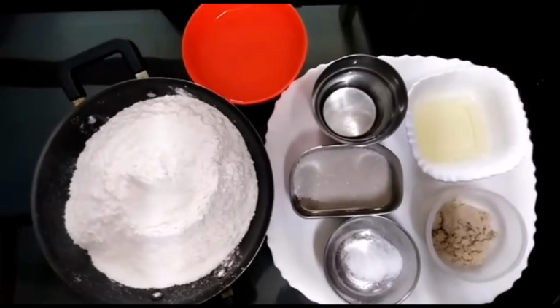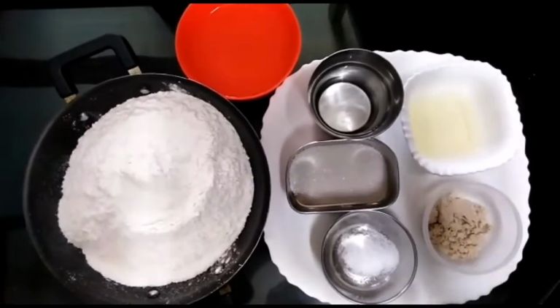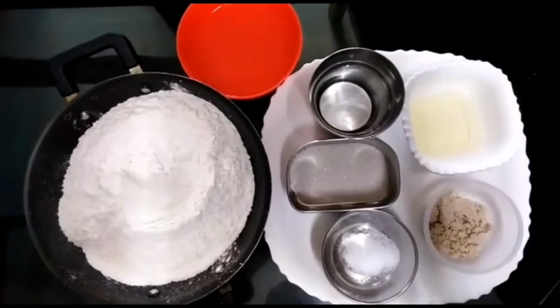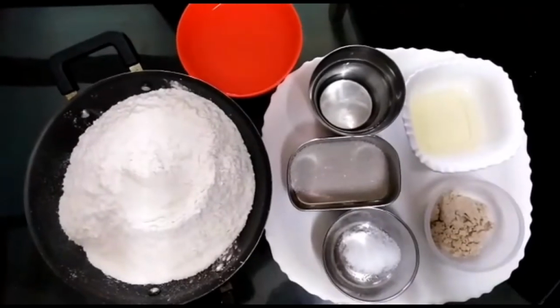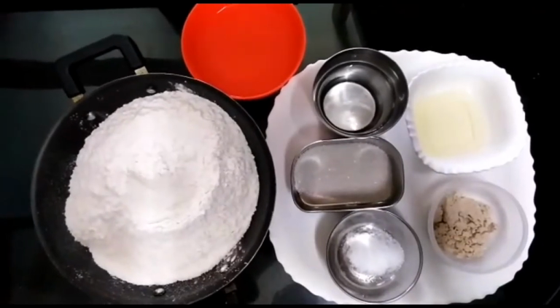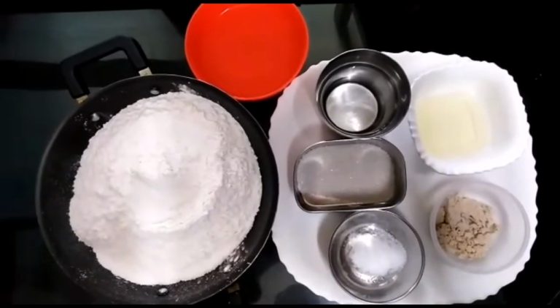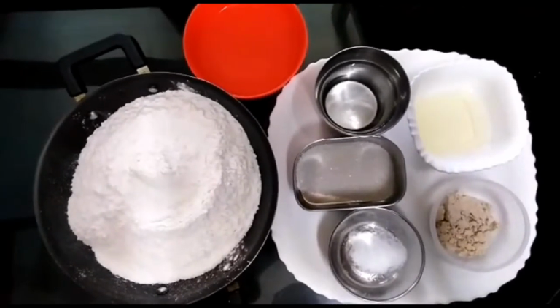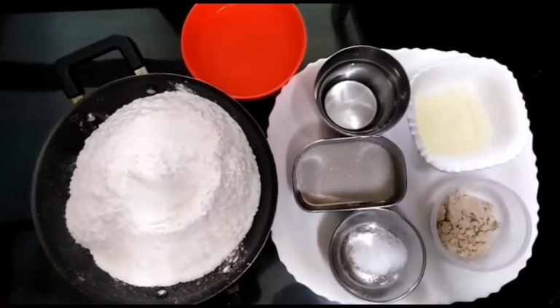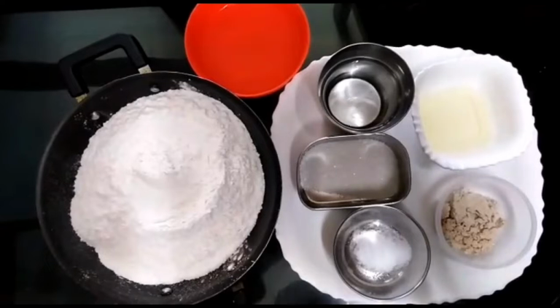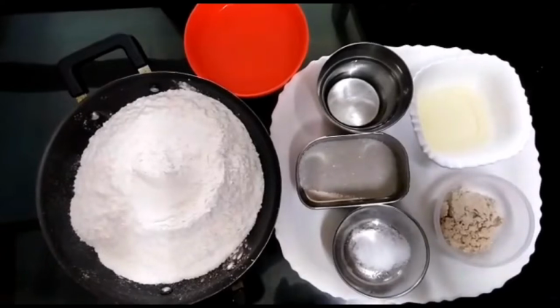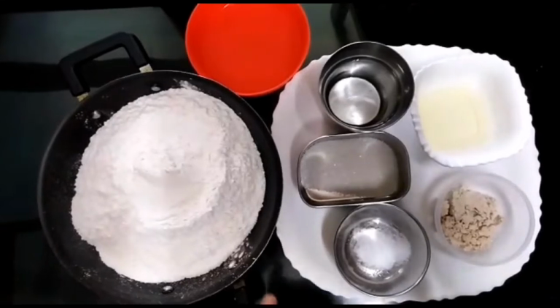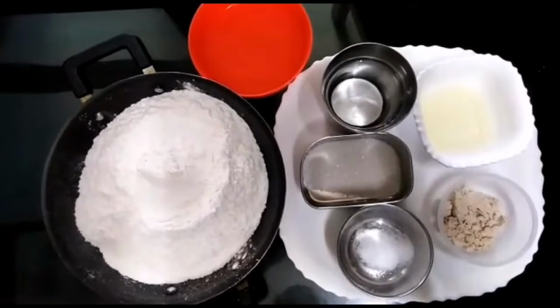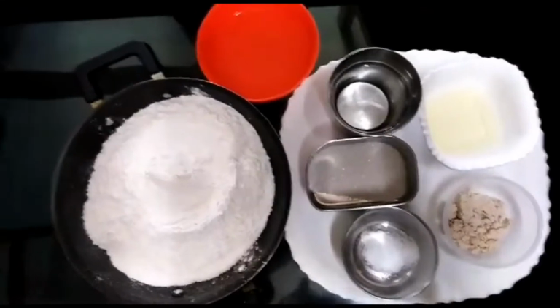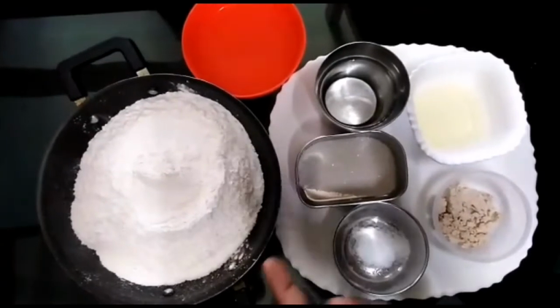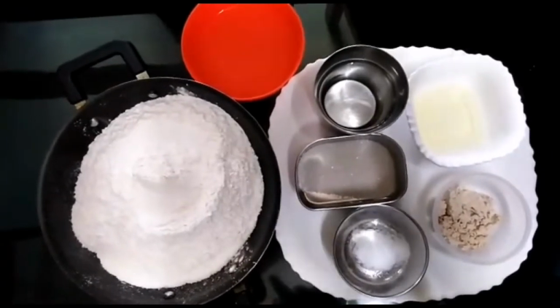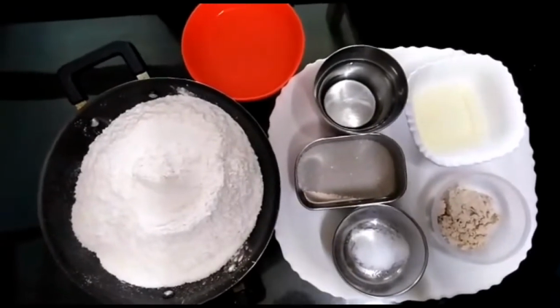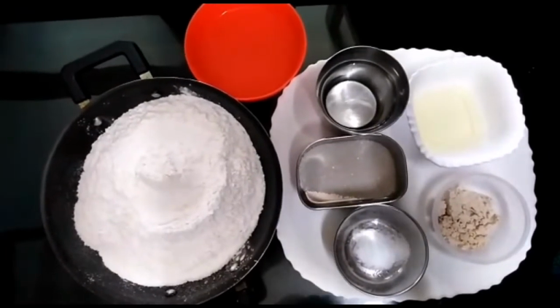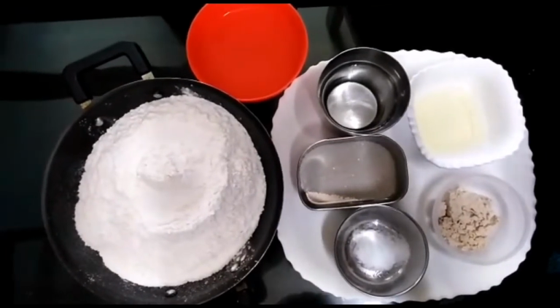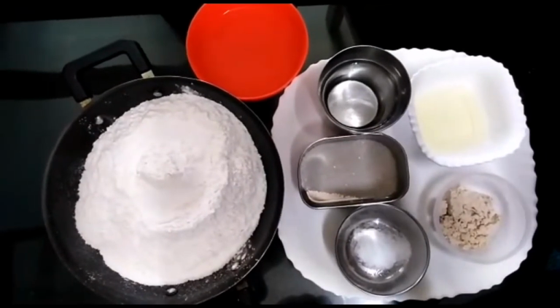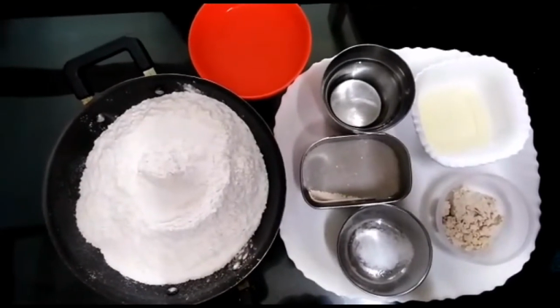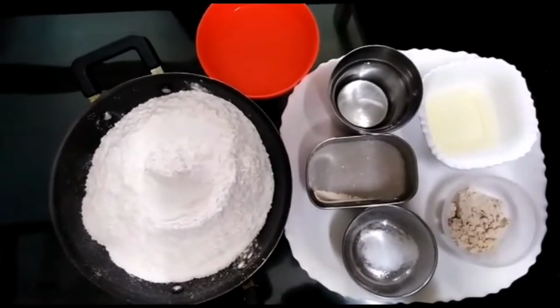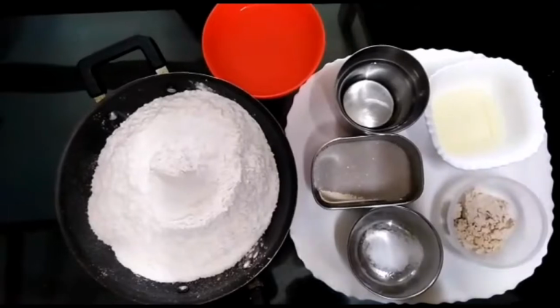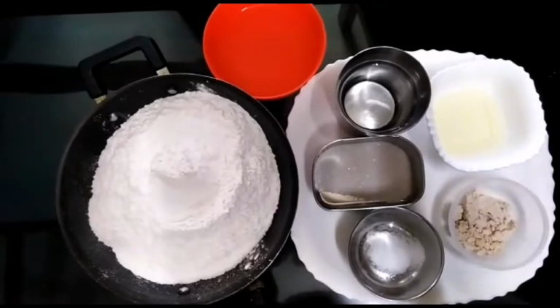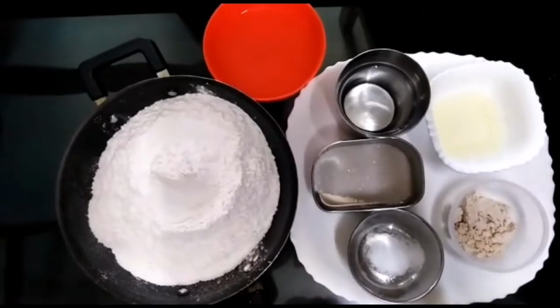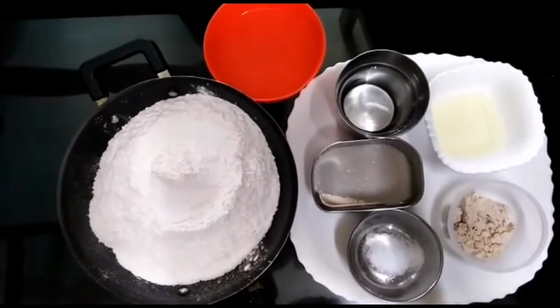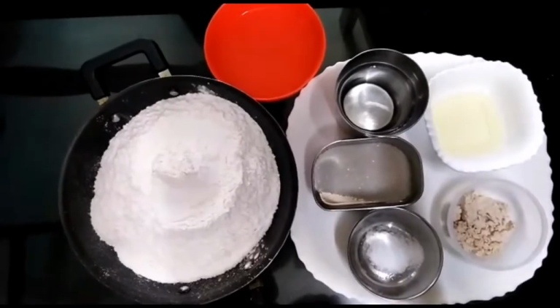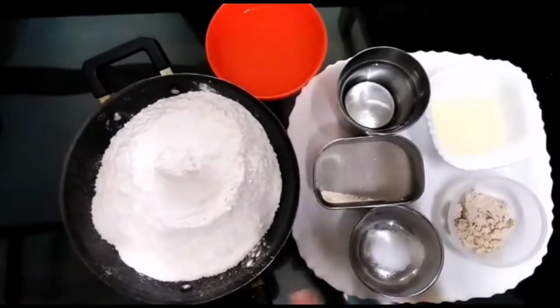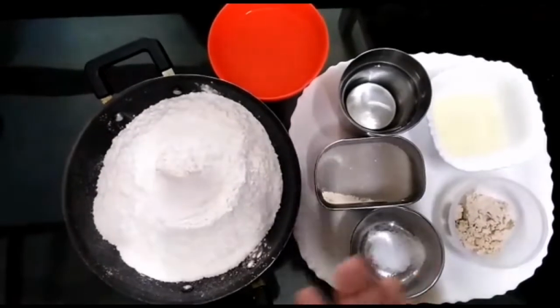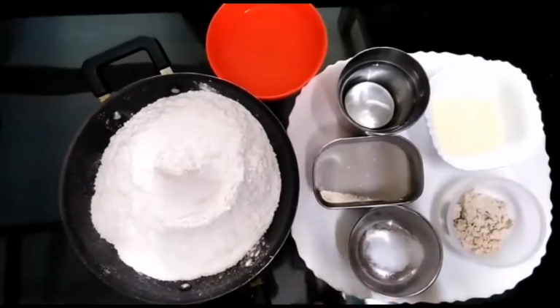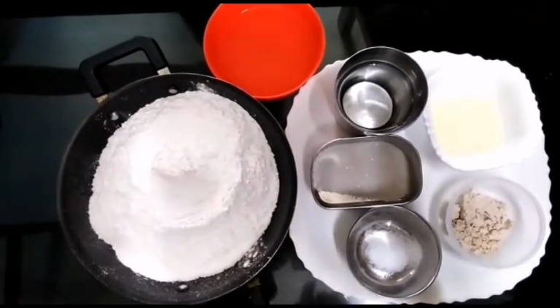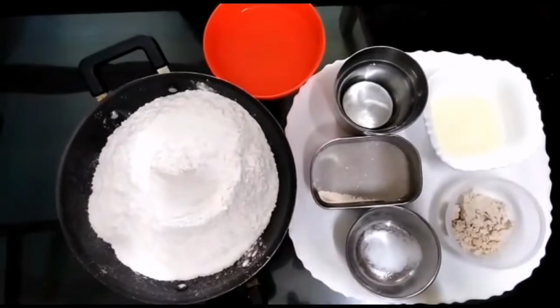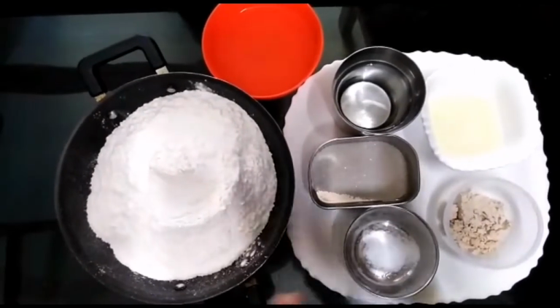We are going to make it simple. This is Maida. We are going to use 6-6 maida and make 5 French breads.